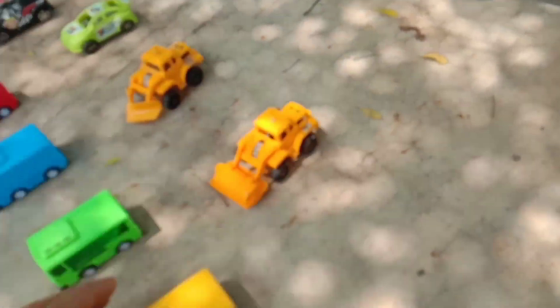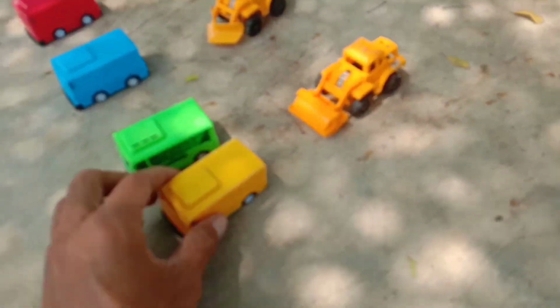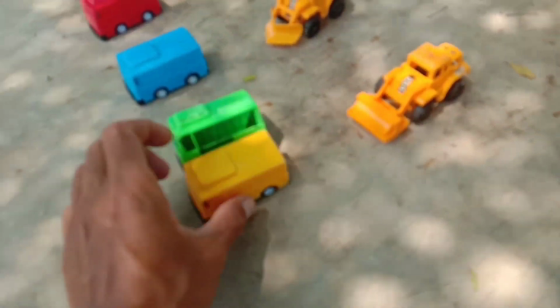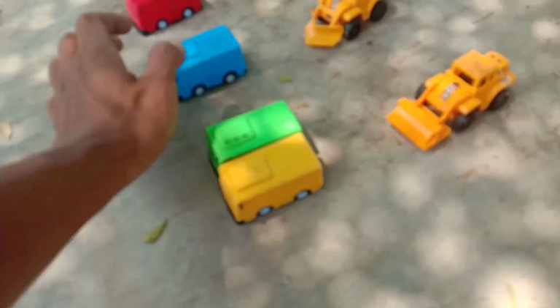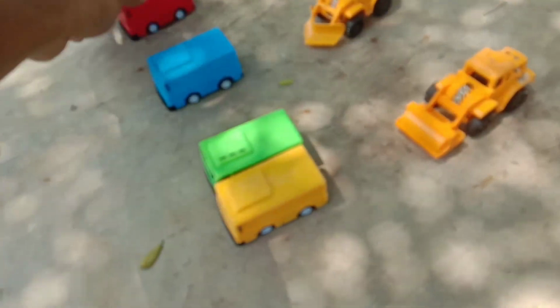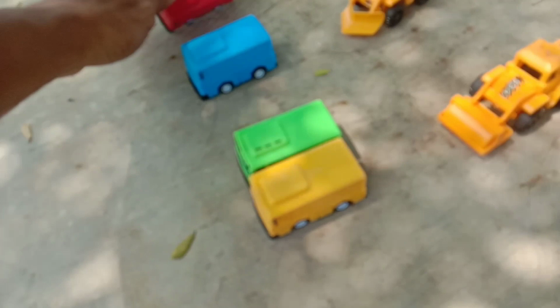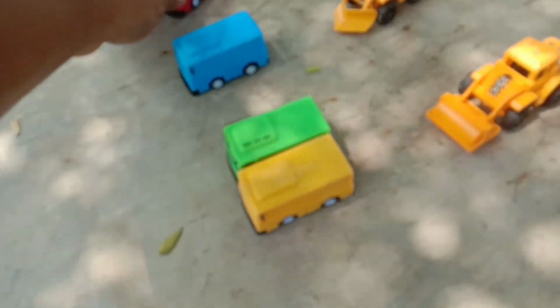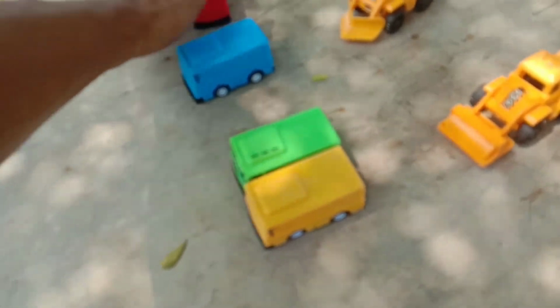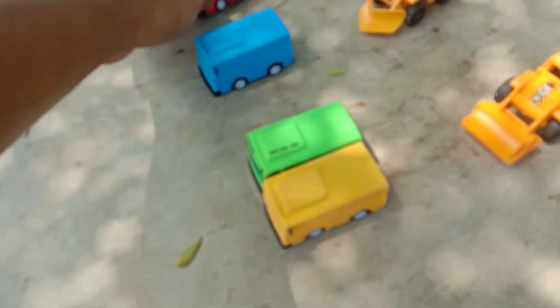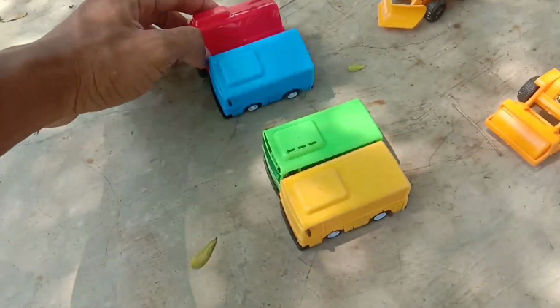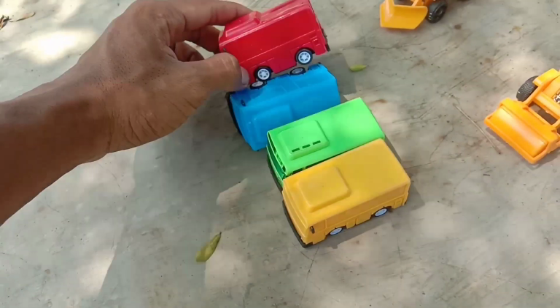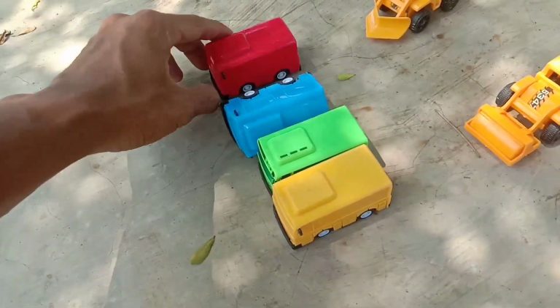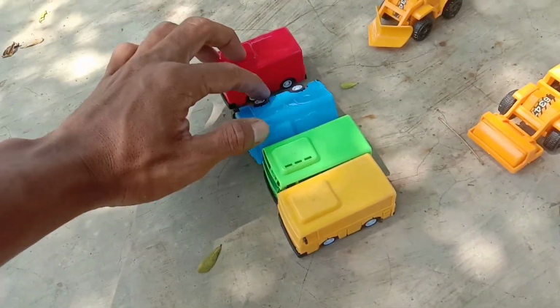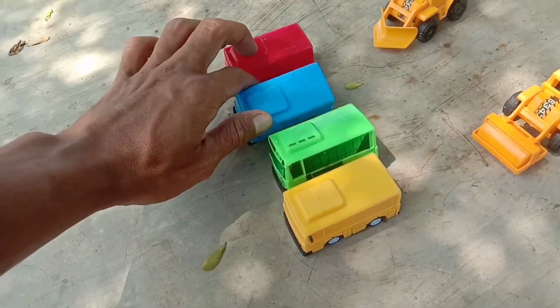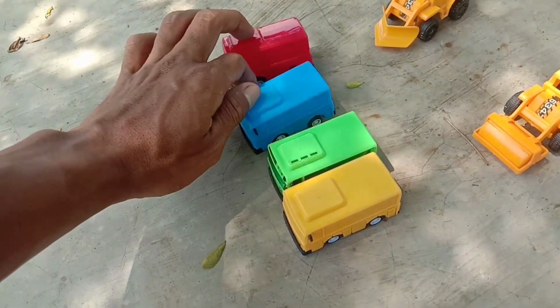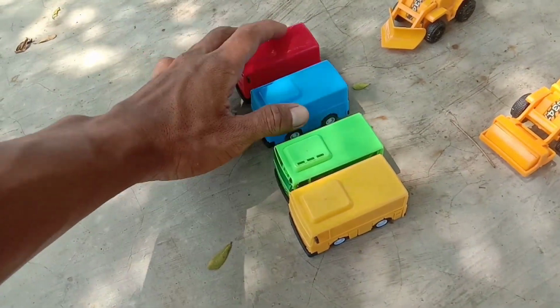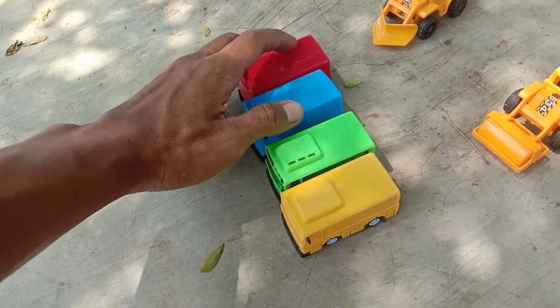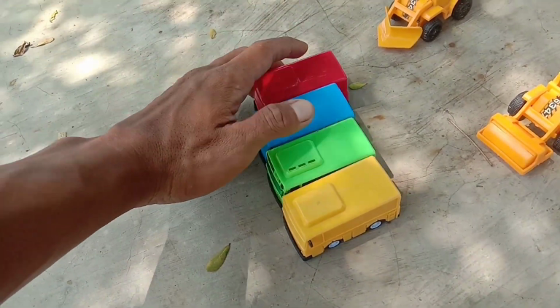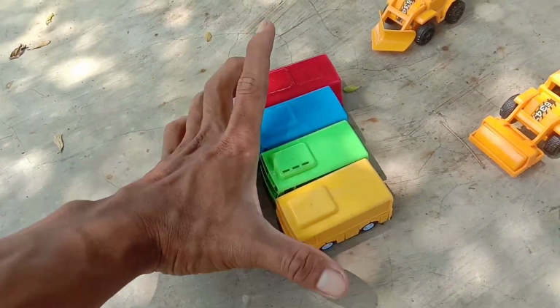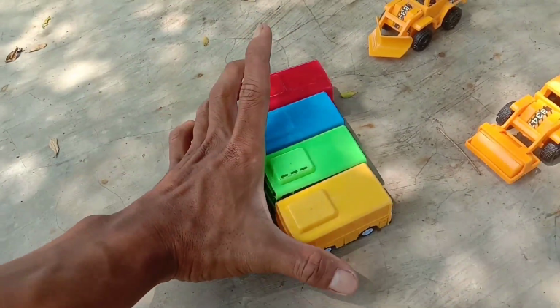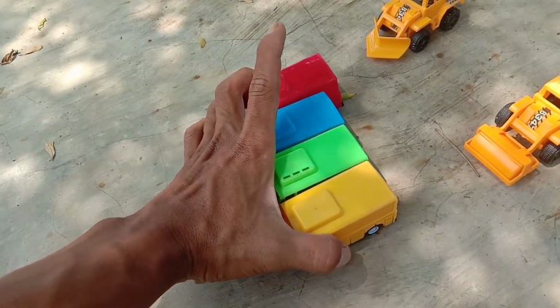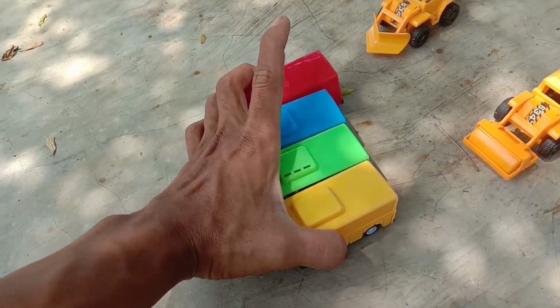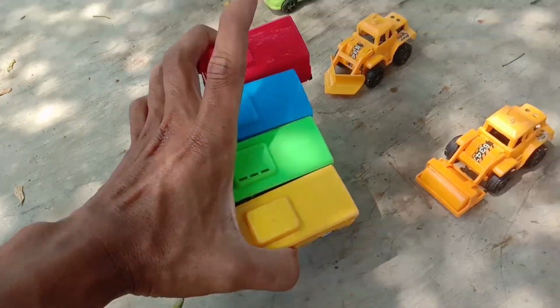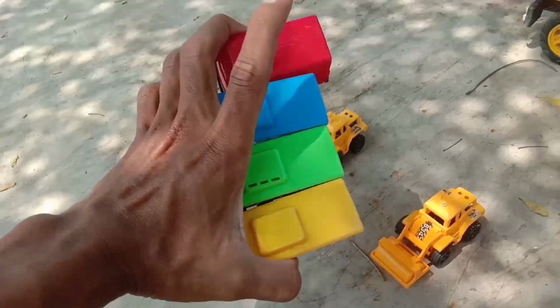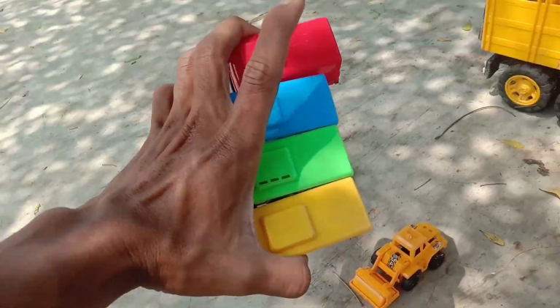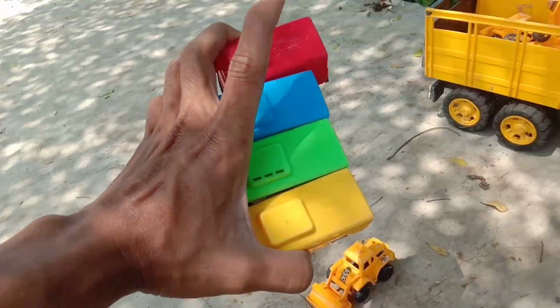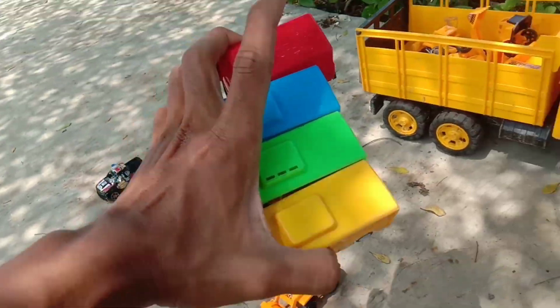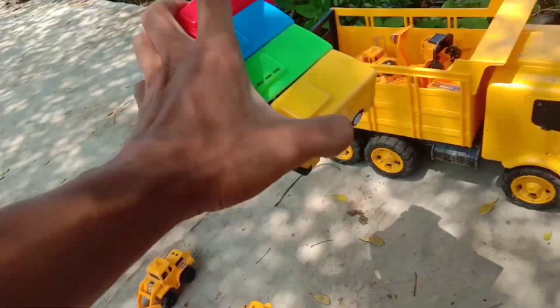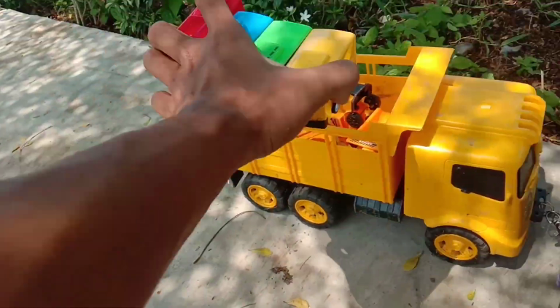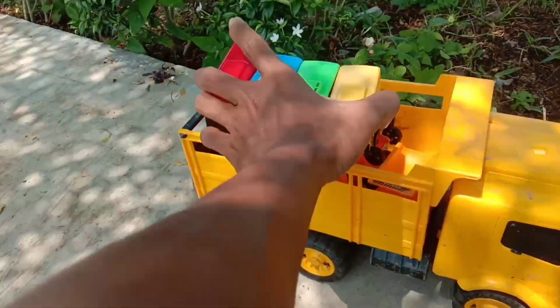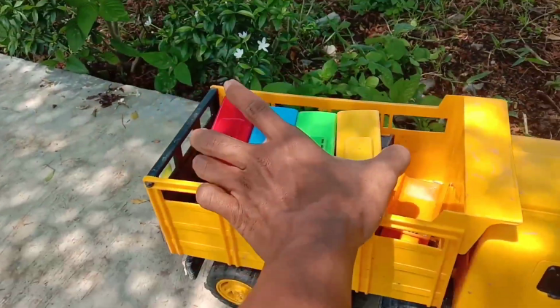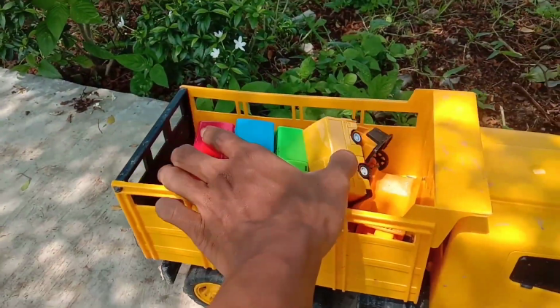Wow, di sini juga ada bus warna-warni, teman-teman. Ada warna hijau, warna kuning, warna biru, sama warna merah, teman-teman. Kita angkut sebelah sini, teman-teman.